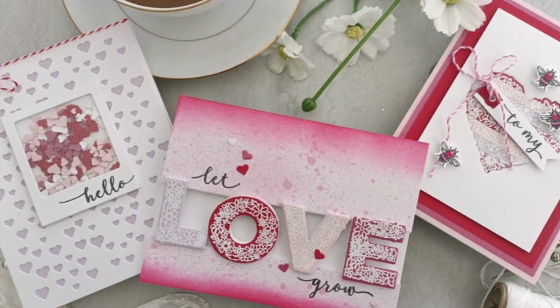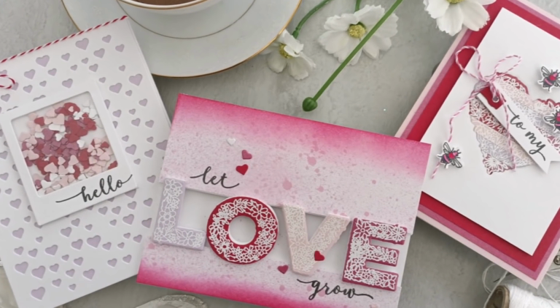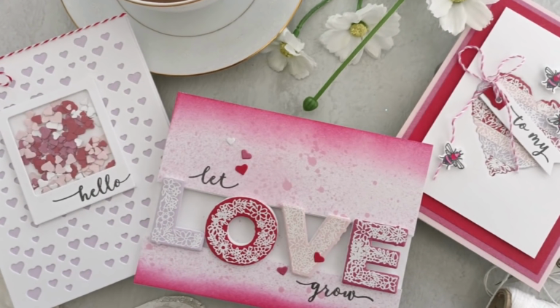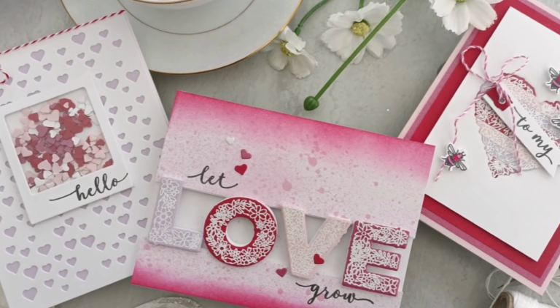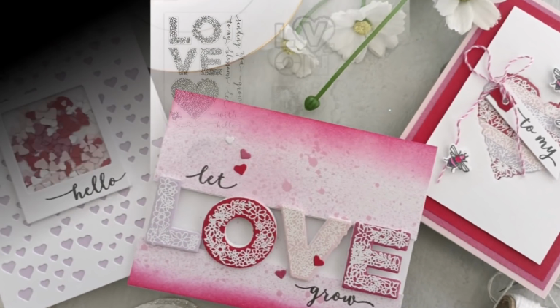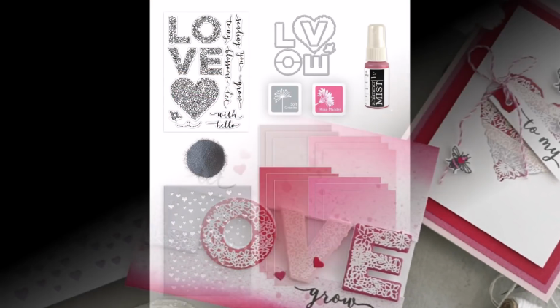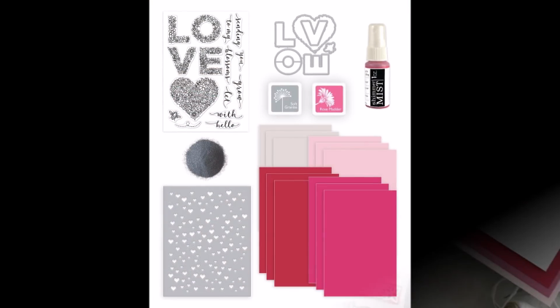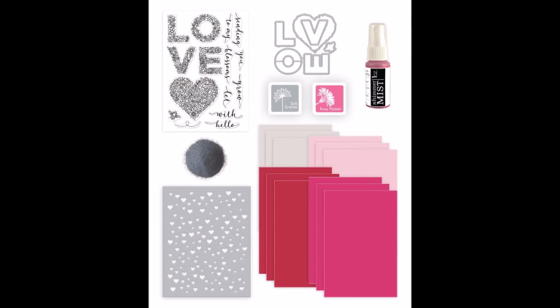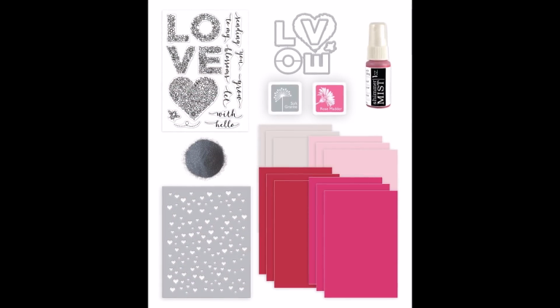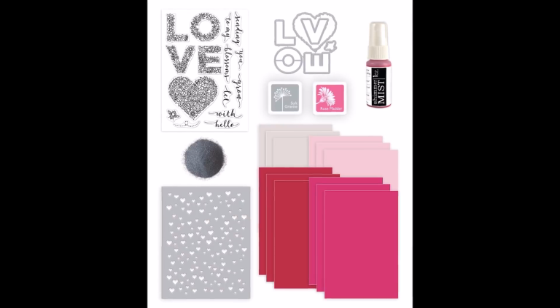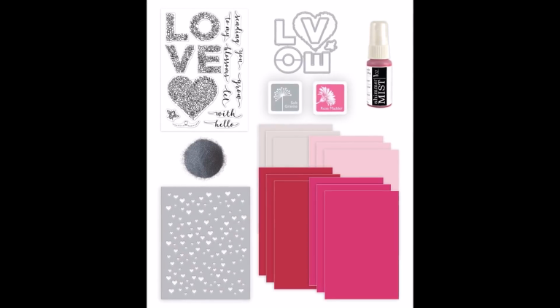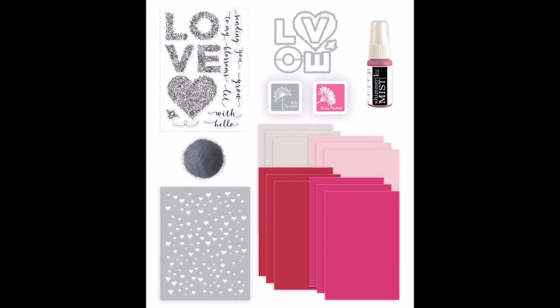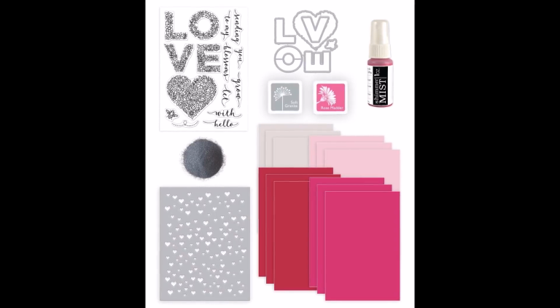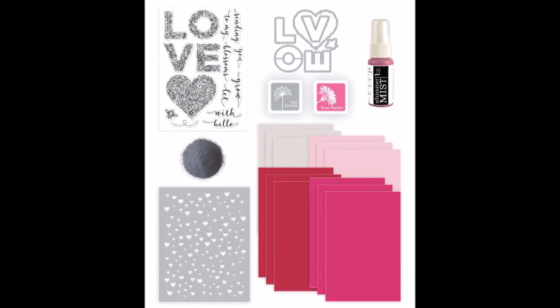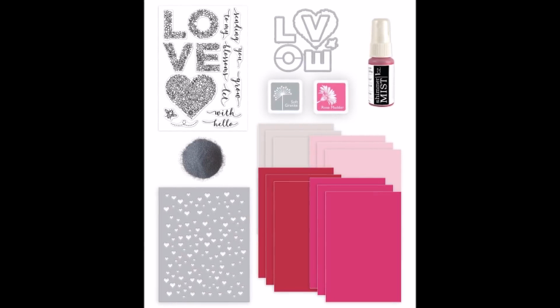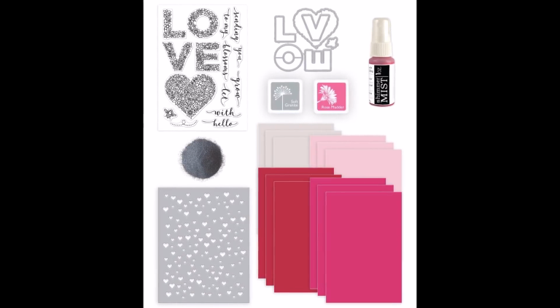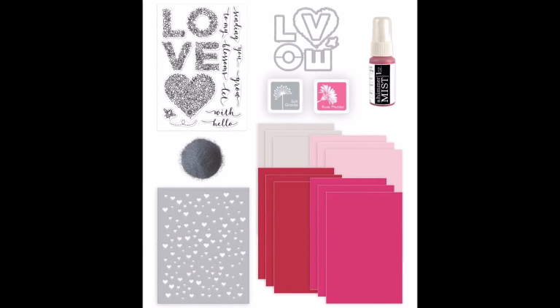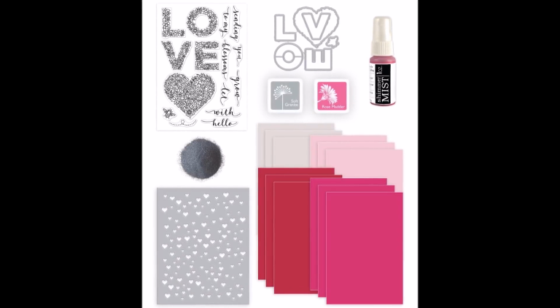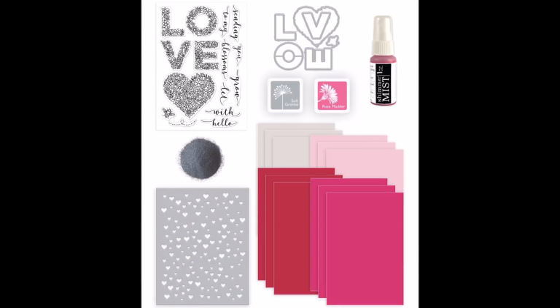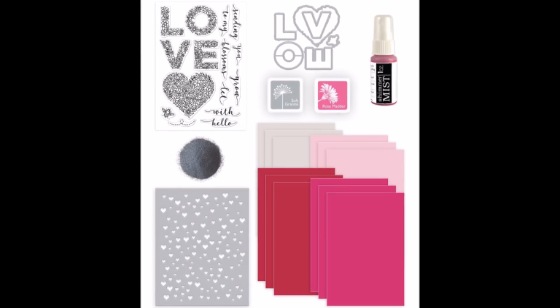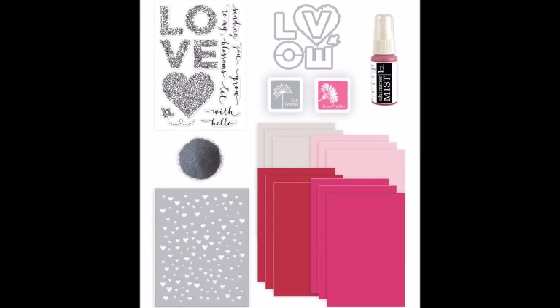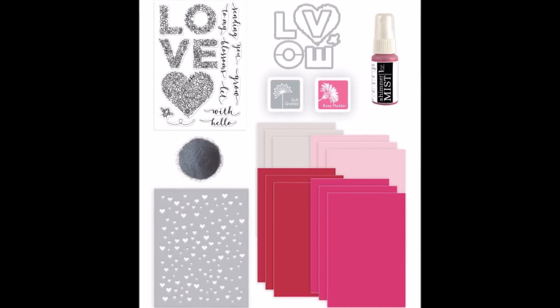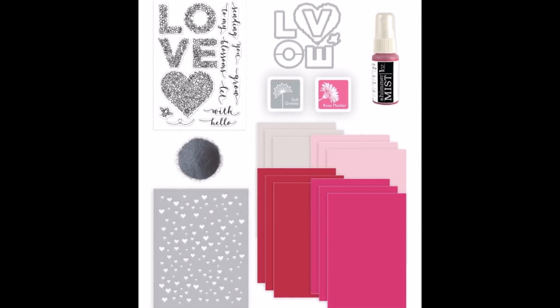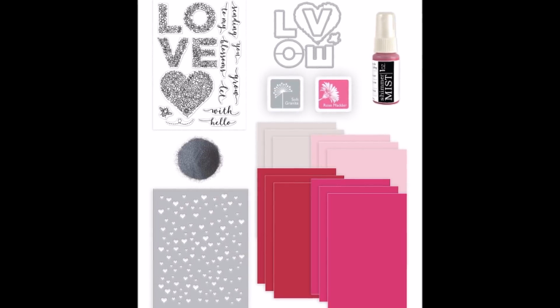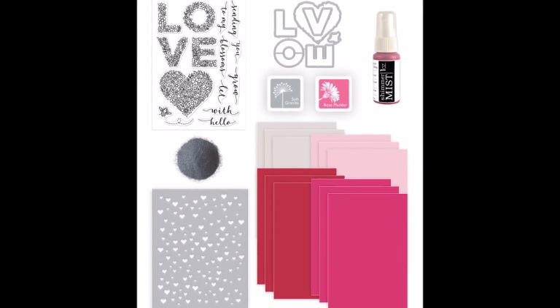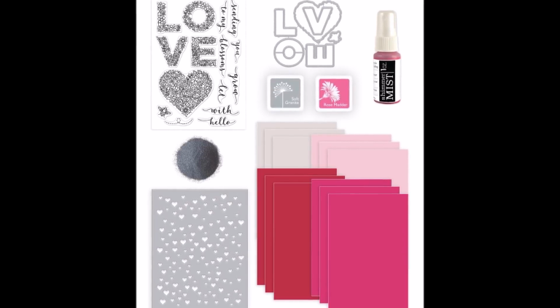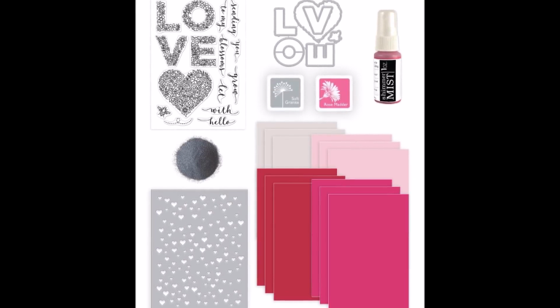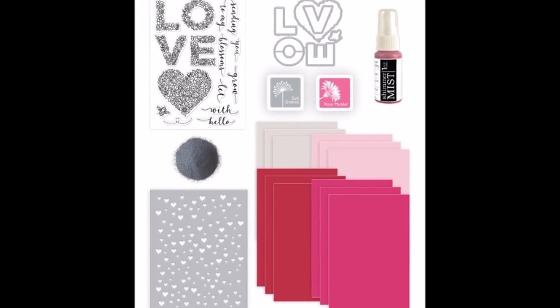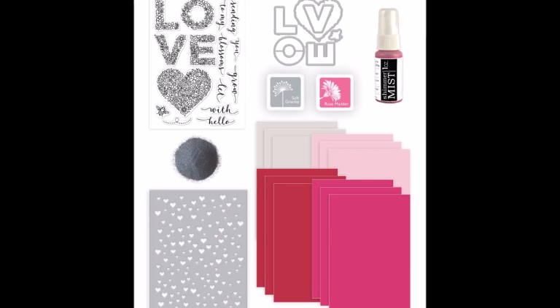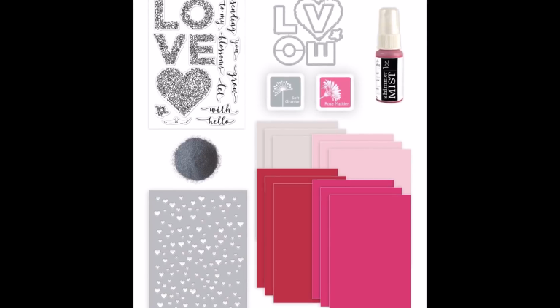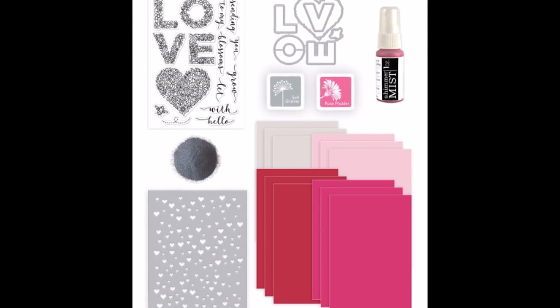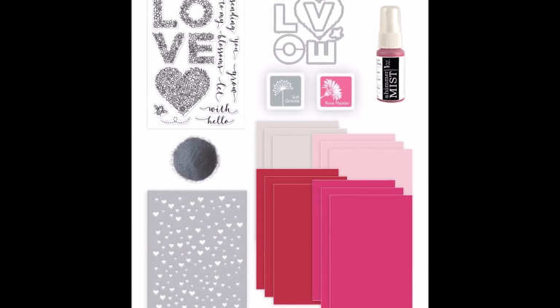Hello everyone, Tina here. I hope your day is going wonderful — thank you so much for joining me today. I get to share with you a project using the Hero Arts and Joanne.com's Make Yourself at Home kit for January 2021.